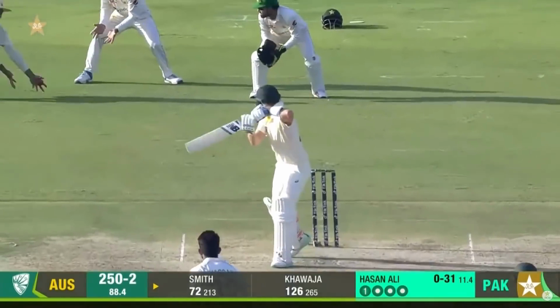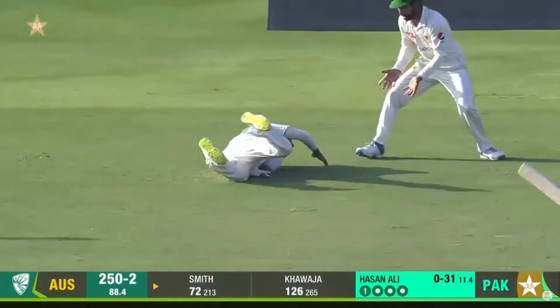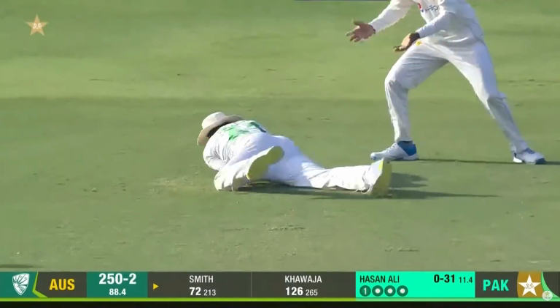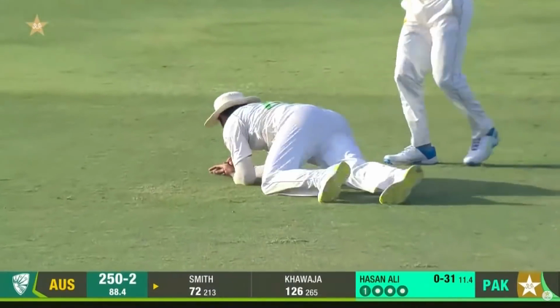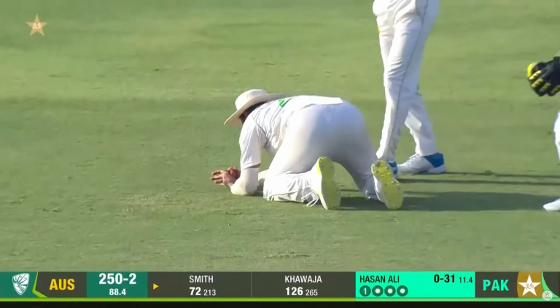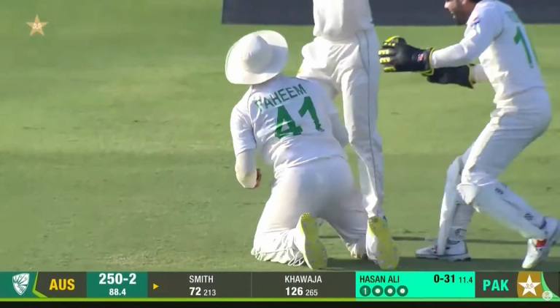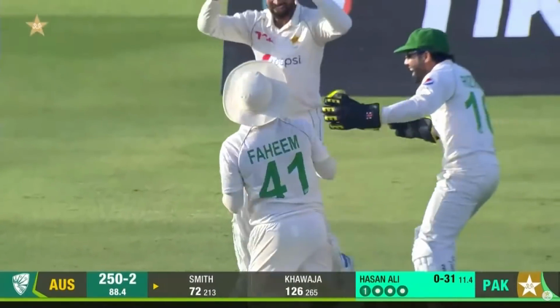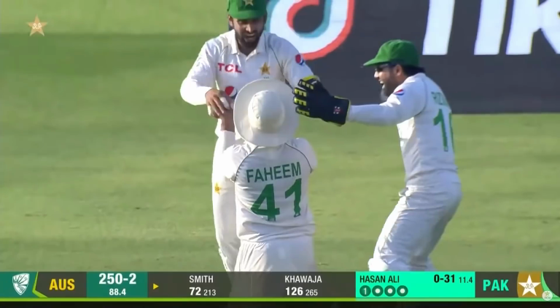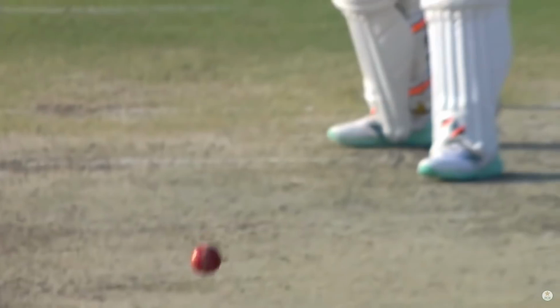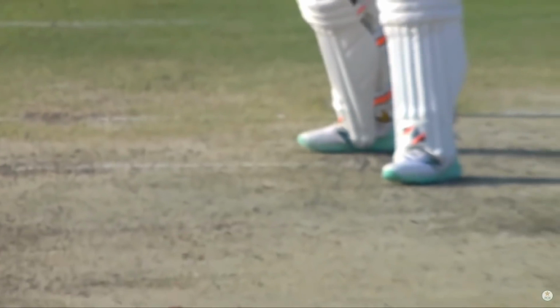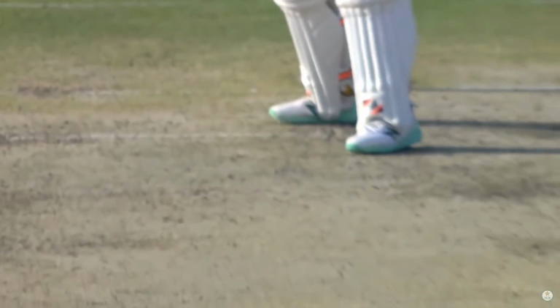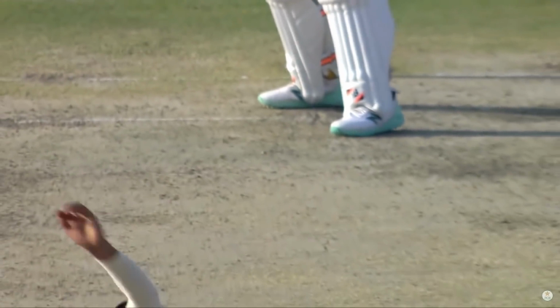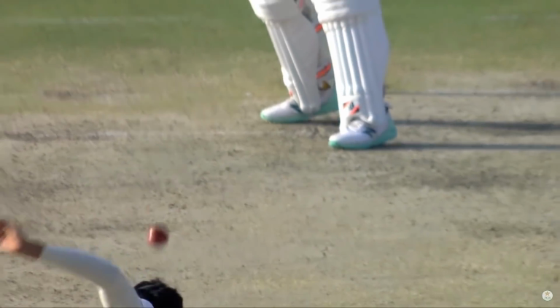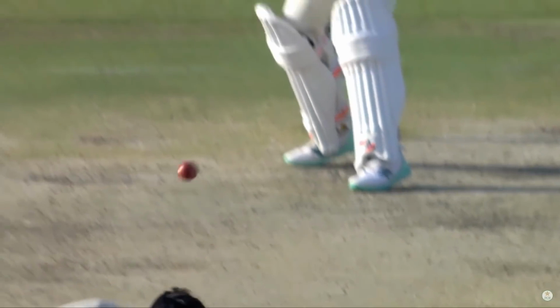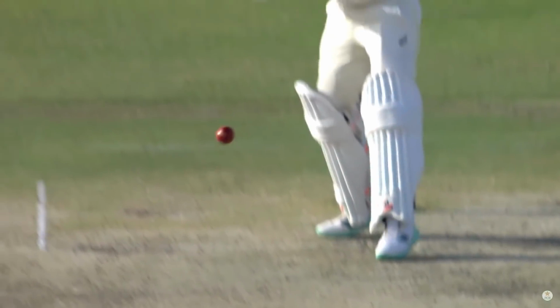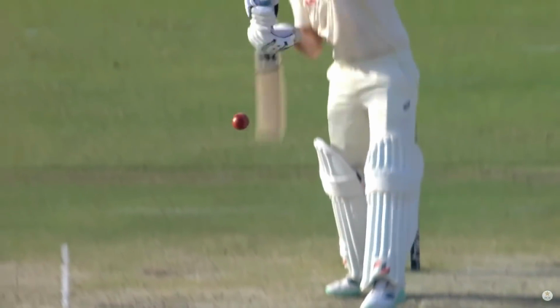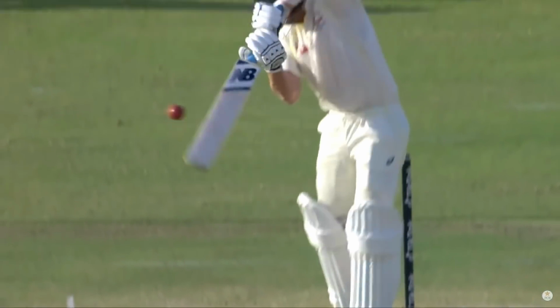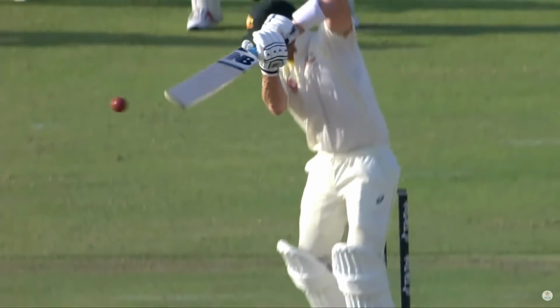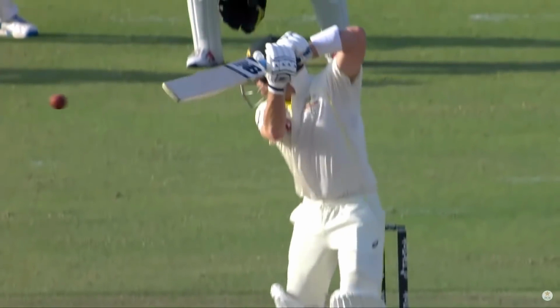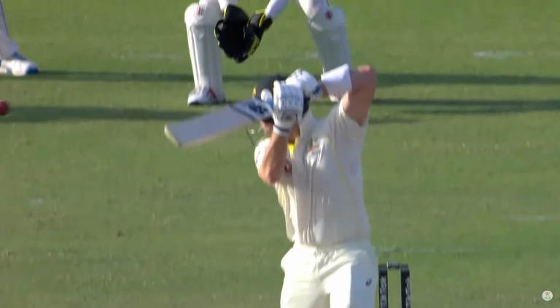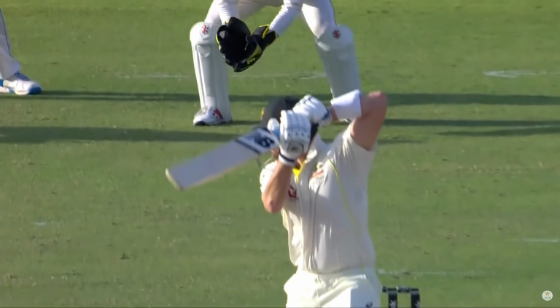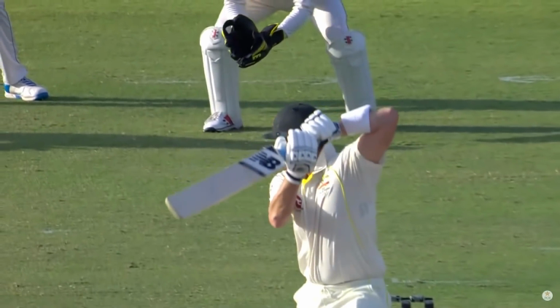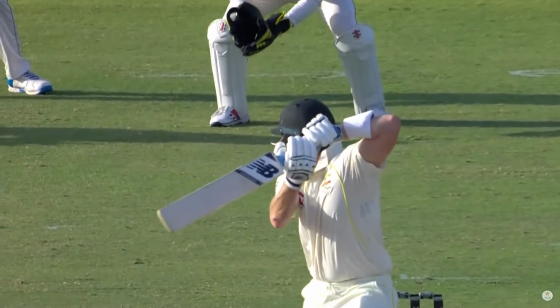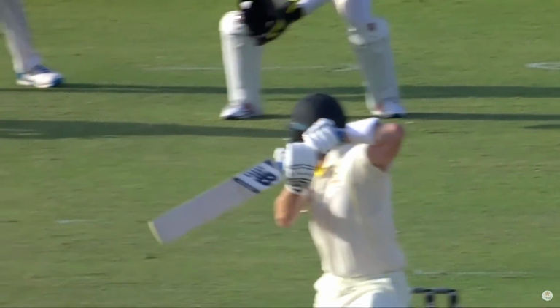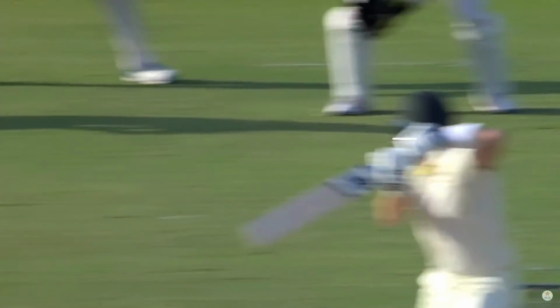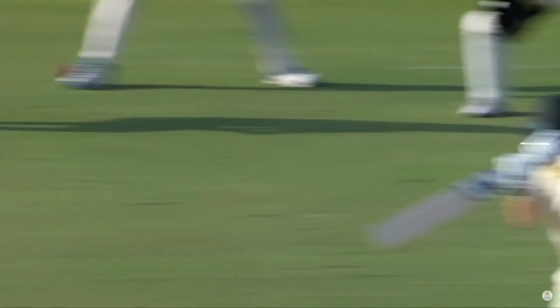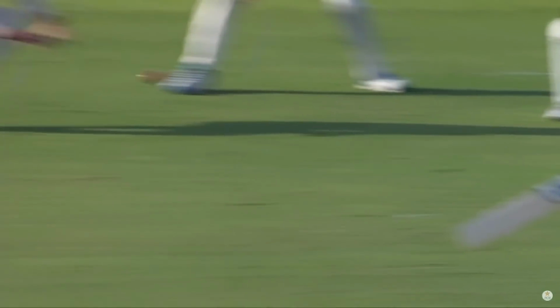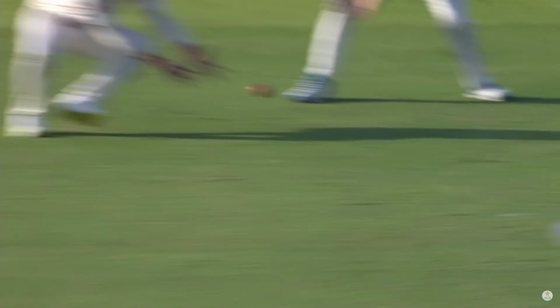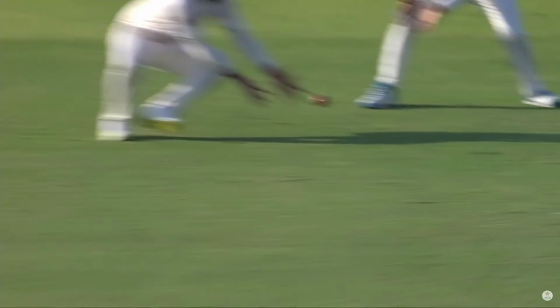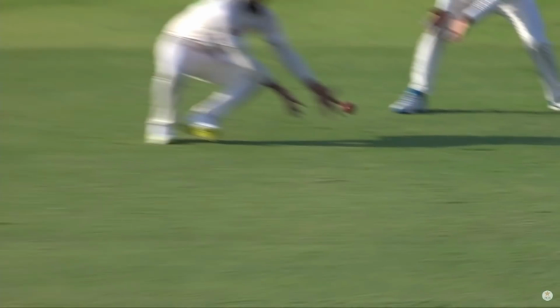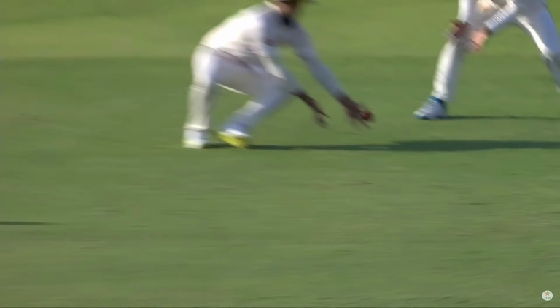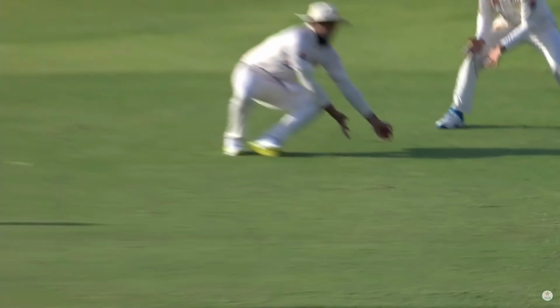Oh — edge! Oh, that is an excellent catch. The outside edge from Smith, just trying to play off the back foot there, and that is an absolute beauty.